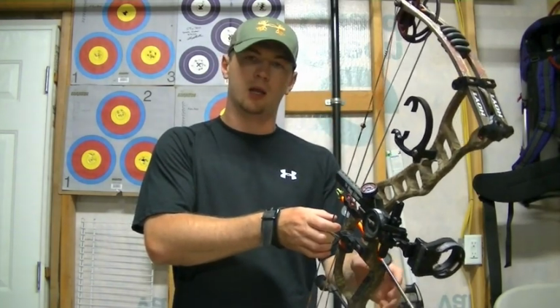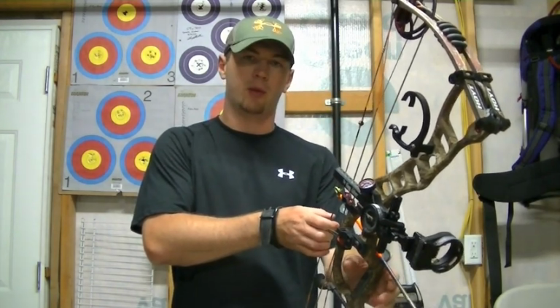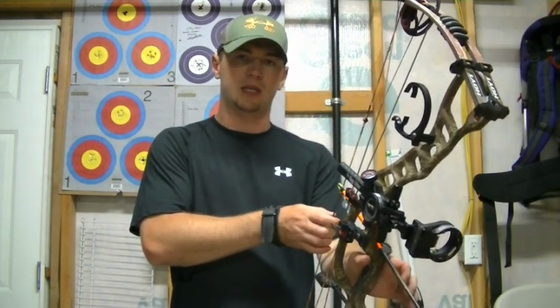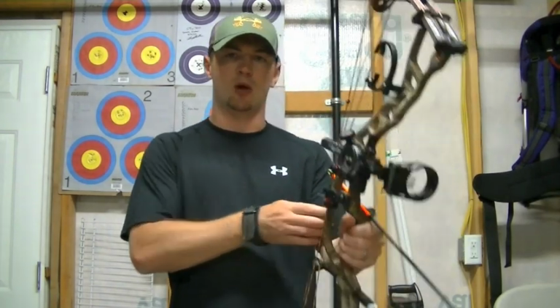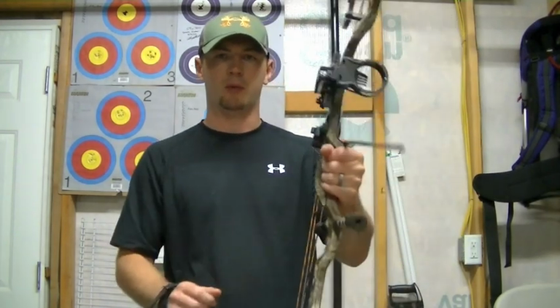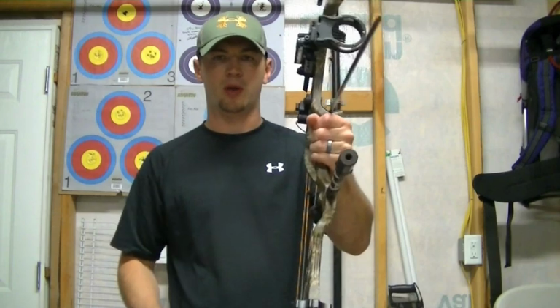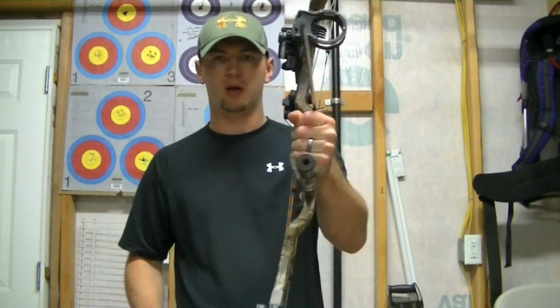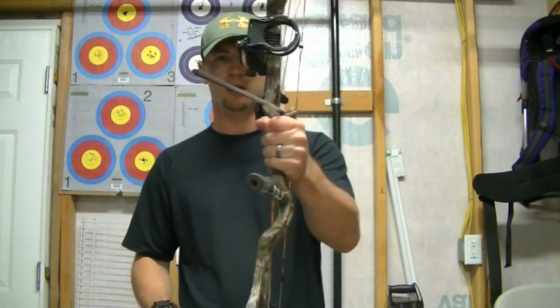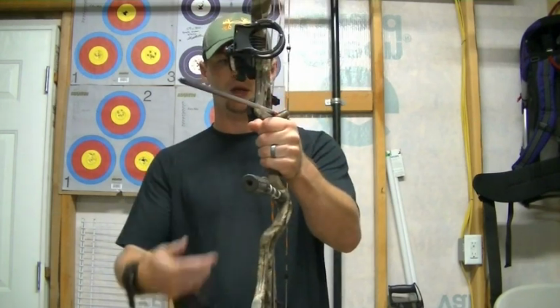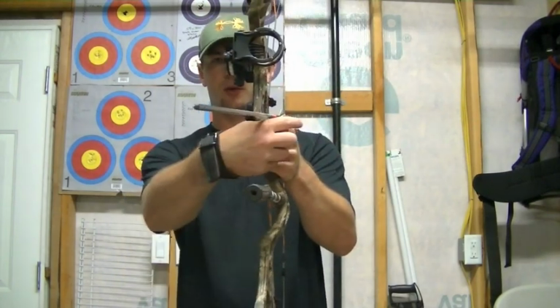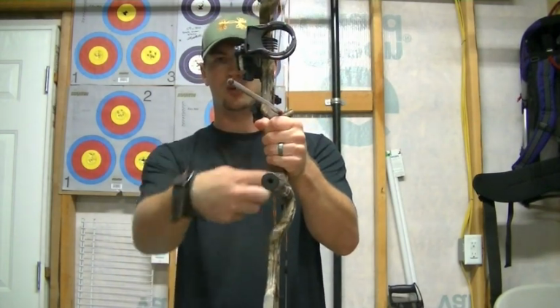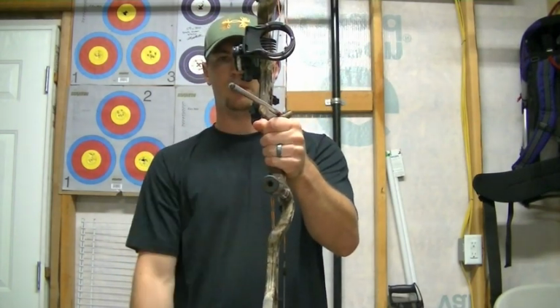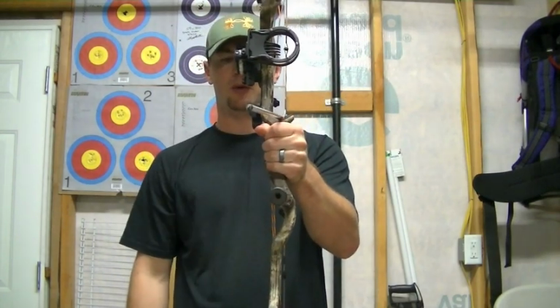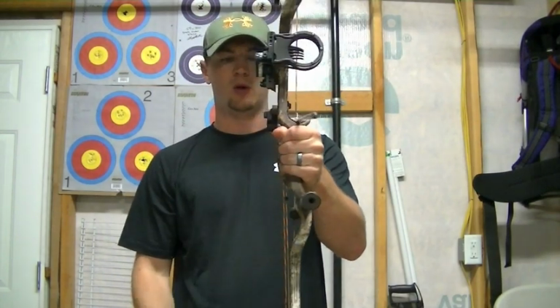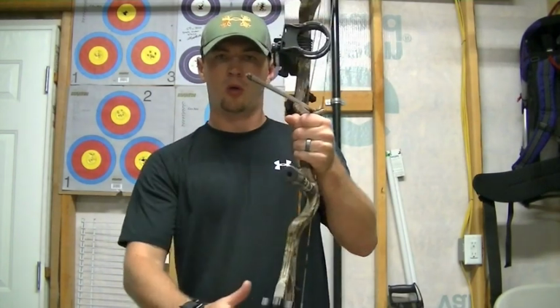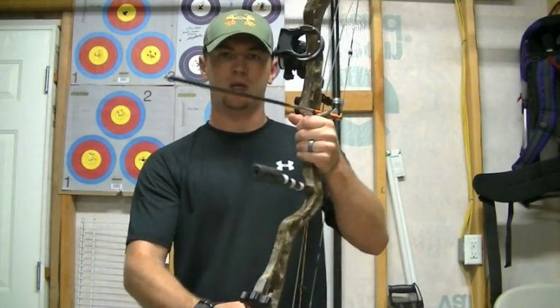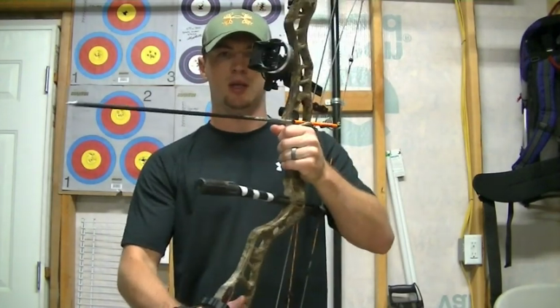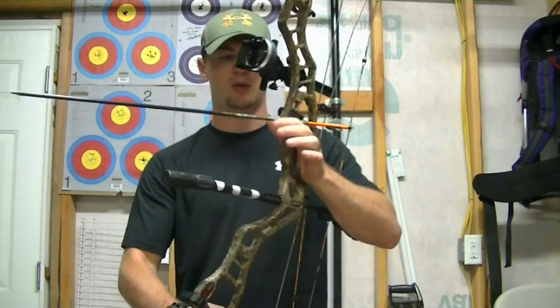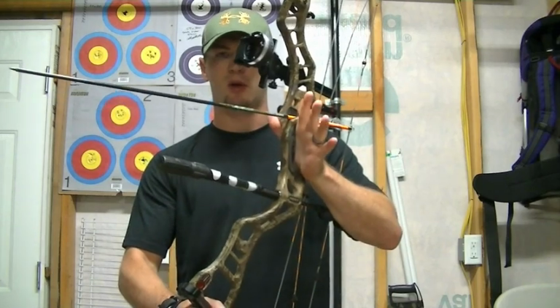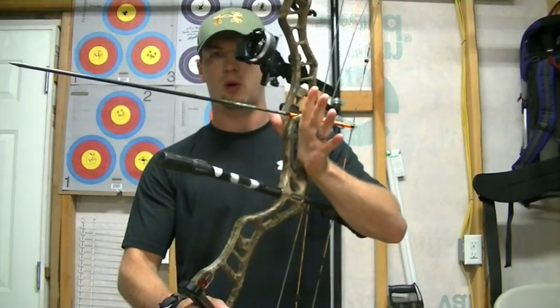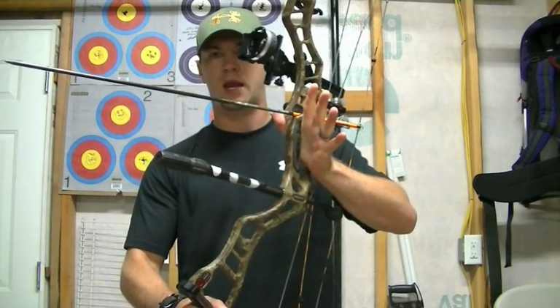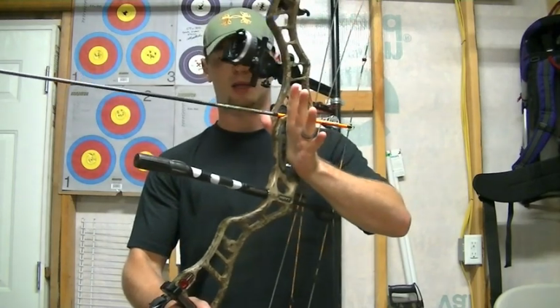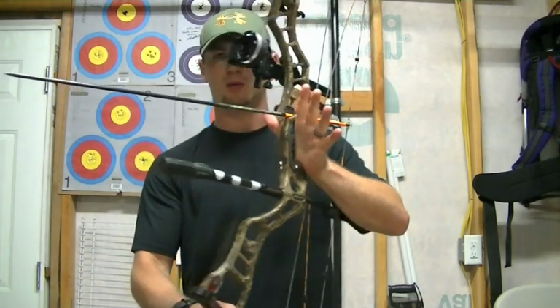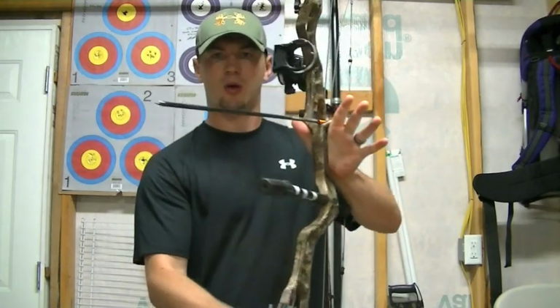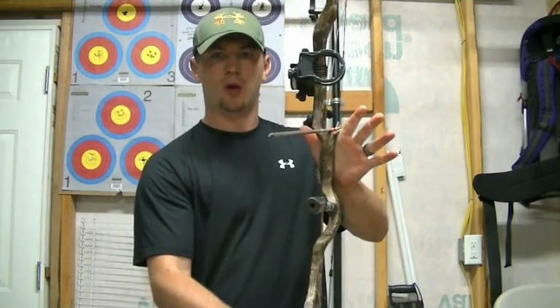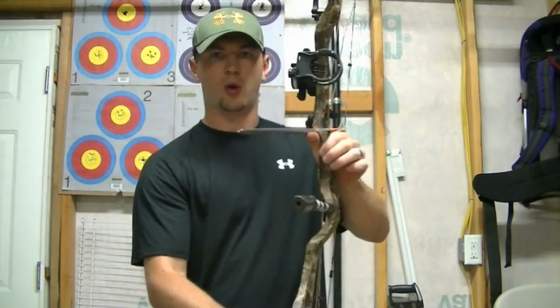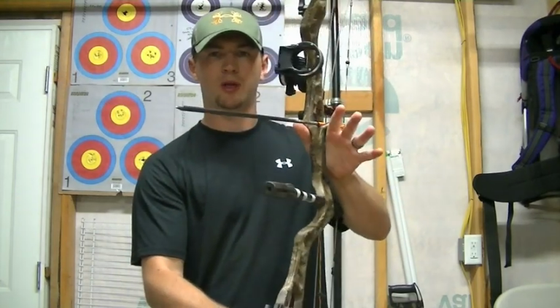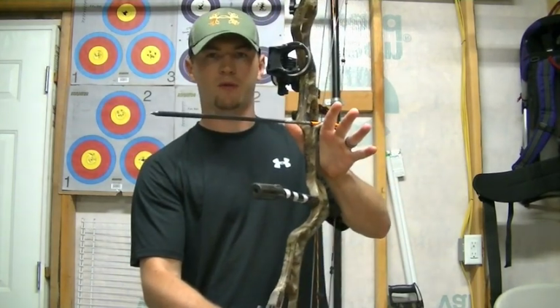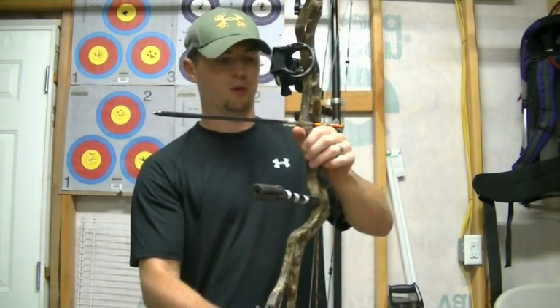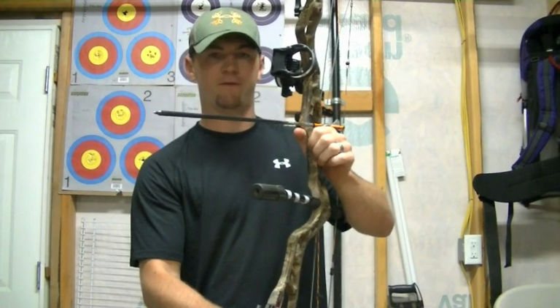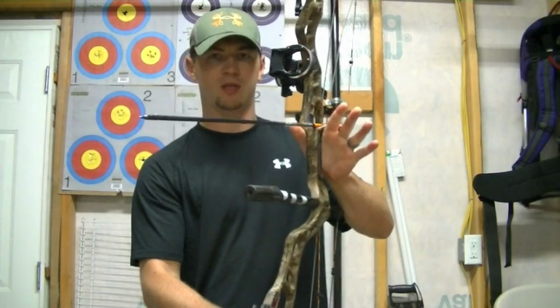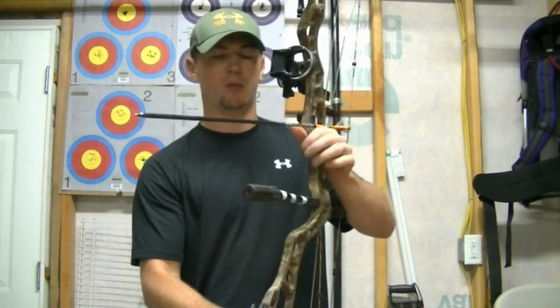A lot of people what I see is they over-grip the bow or they hang on to it, their knuckle is straight up and down with the bow, or you see an exaggerated grip or open hand where they're really open, they're holding their fingers open, they're forcing them open.